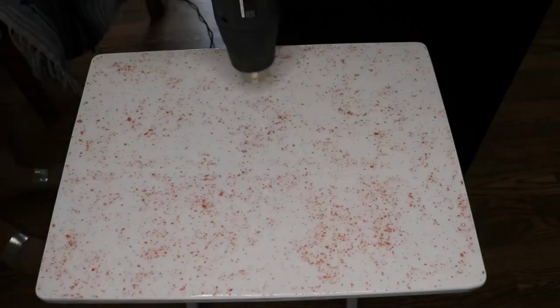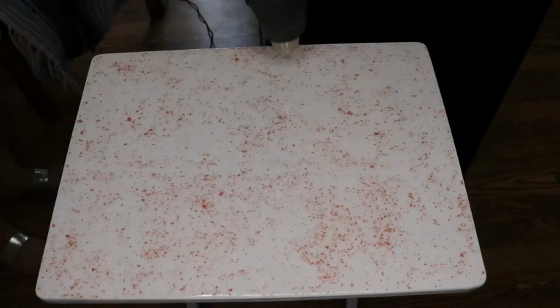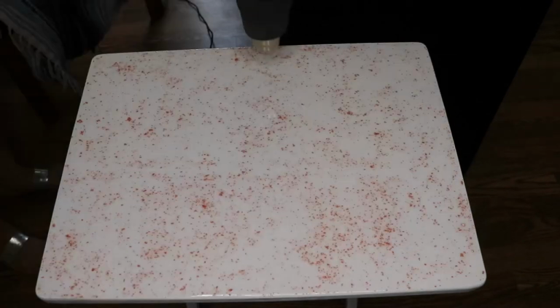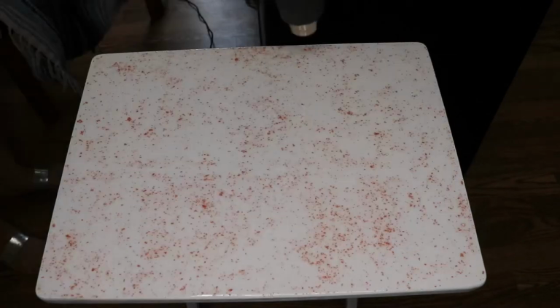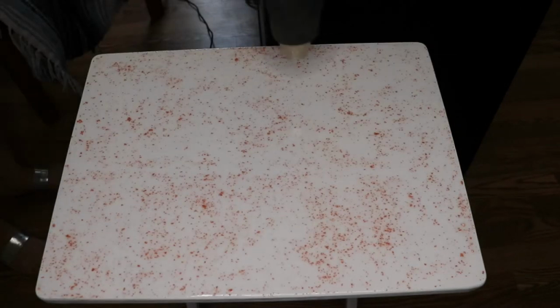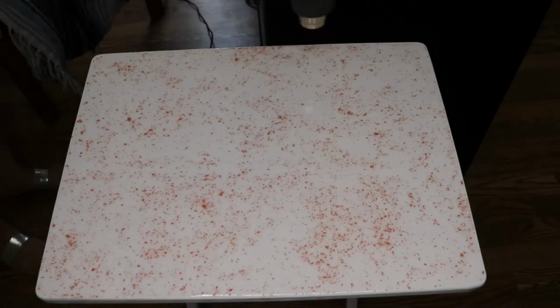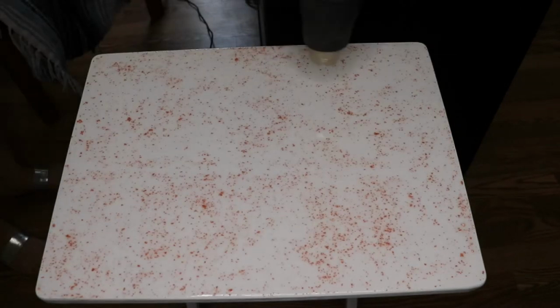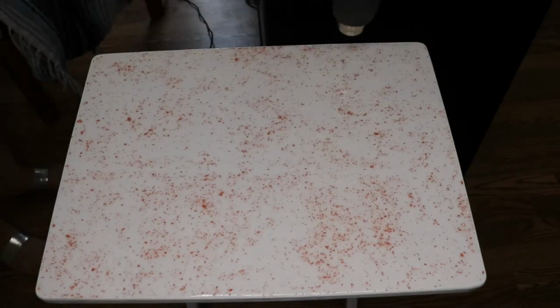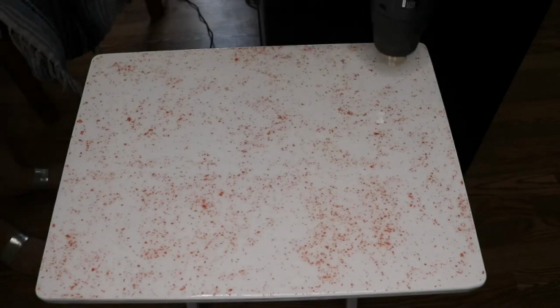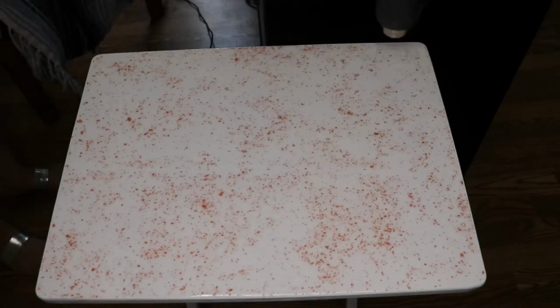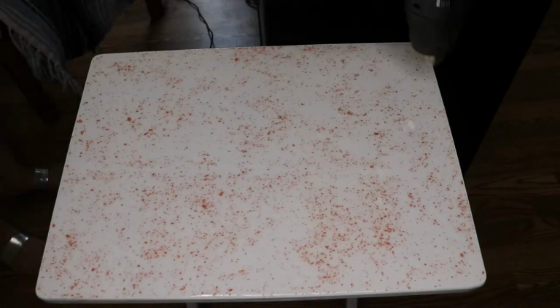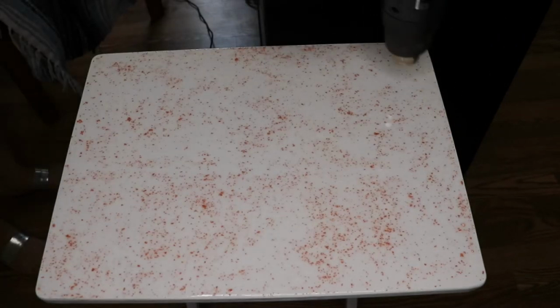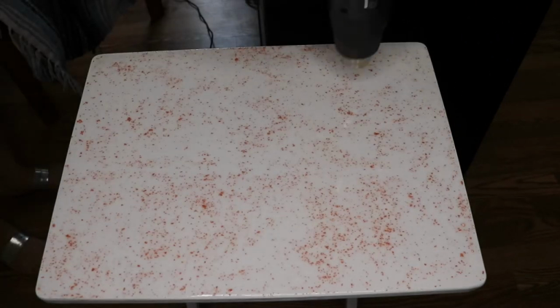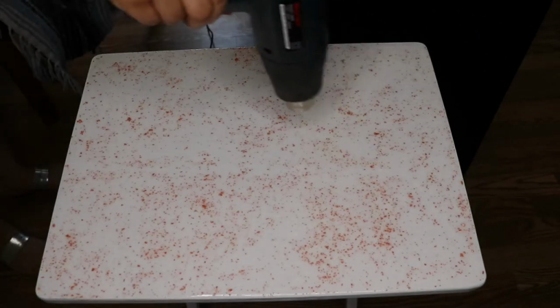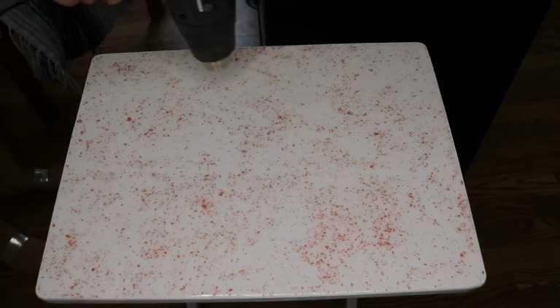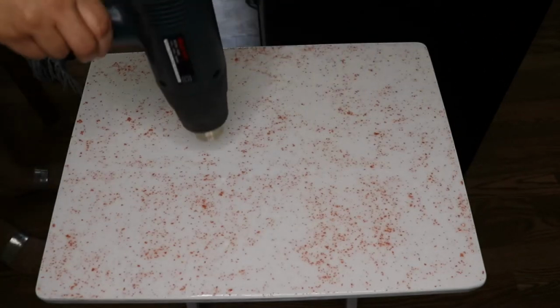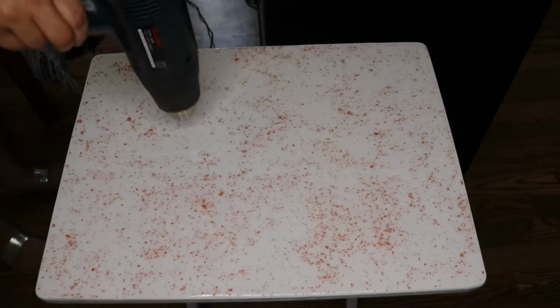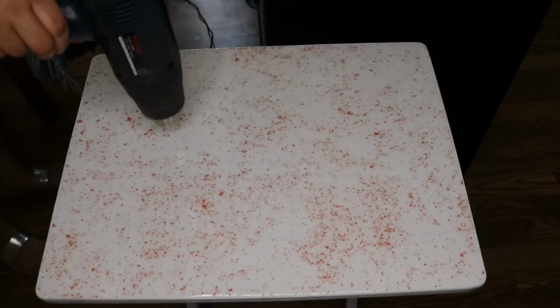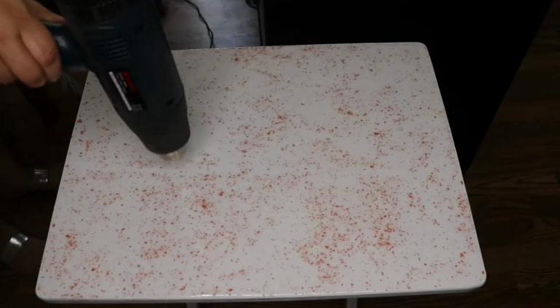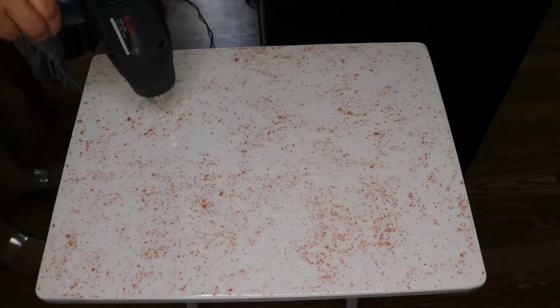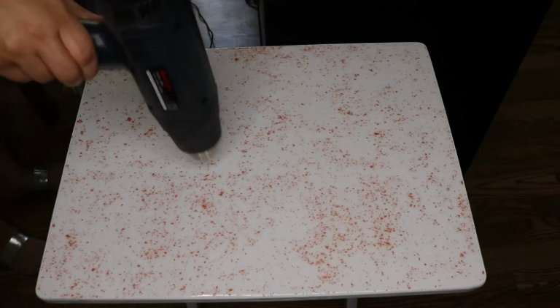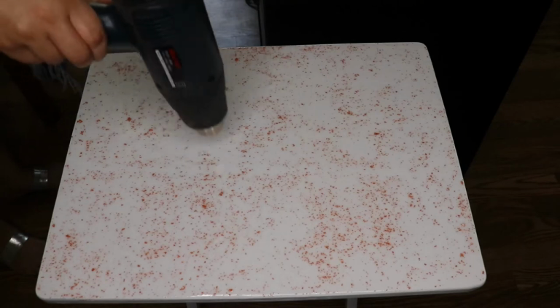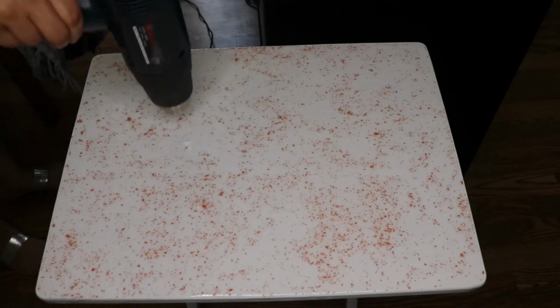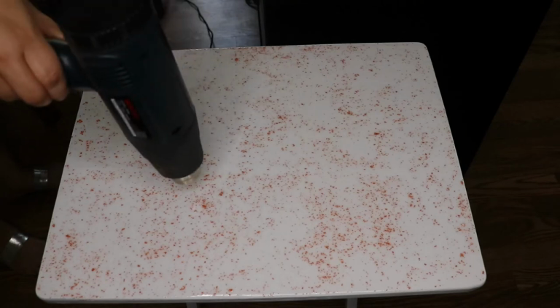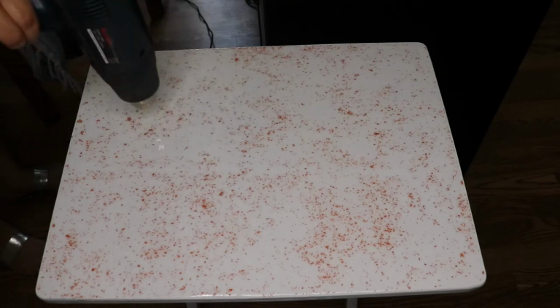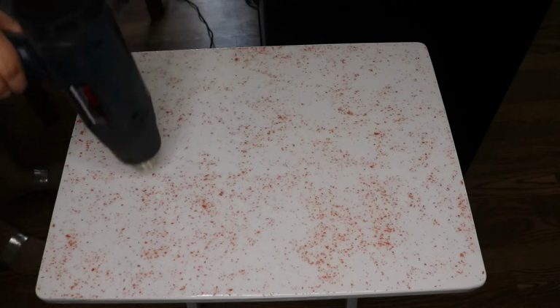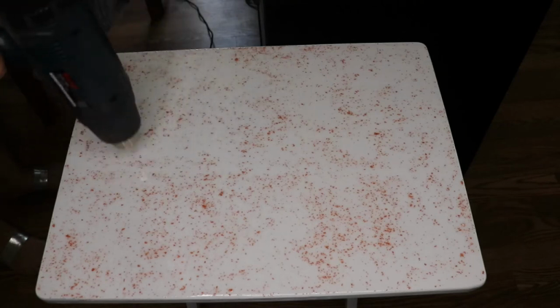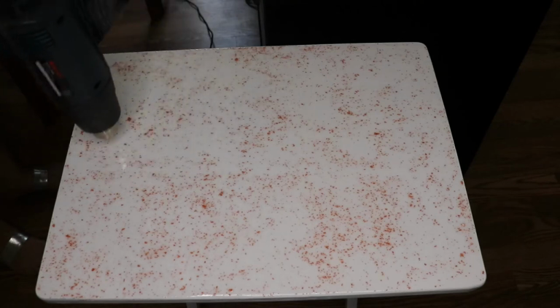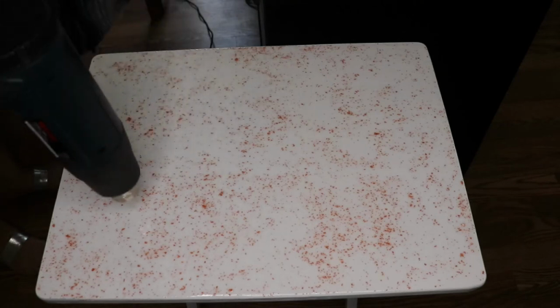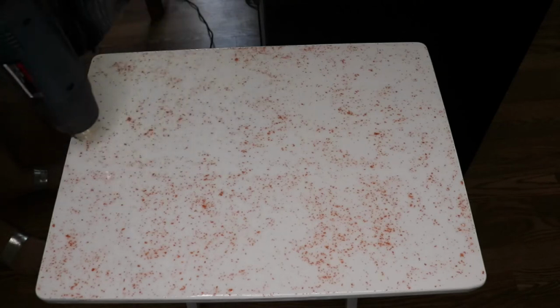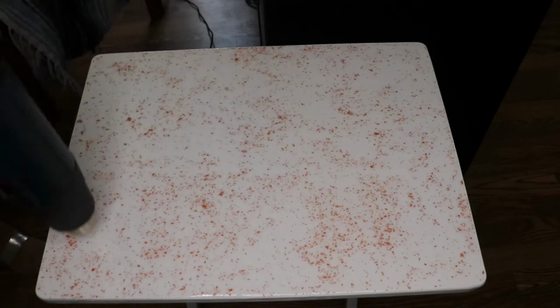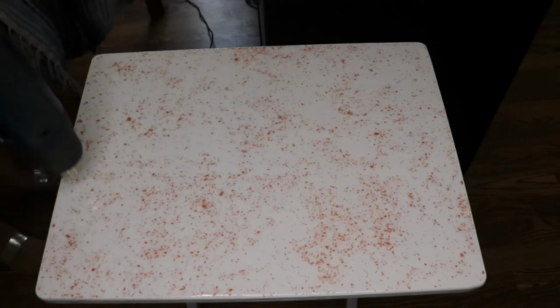After spreading the resin, I'm using a heat gun to pop any bubbles on the surface. Do not use a blow dryer — the fan on that will be too powerful.